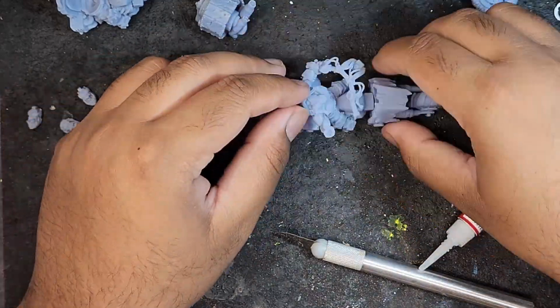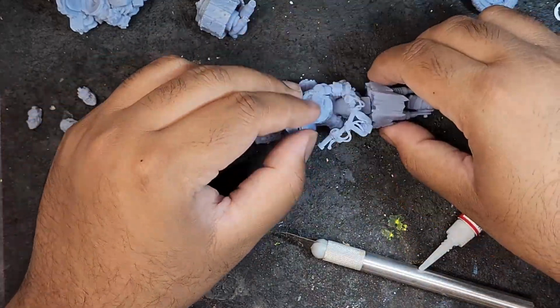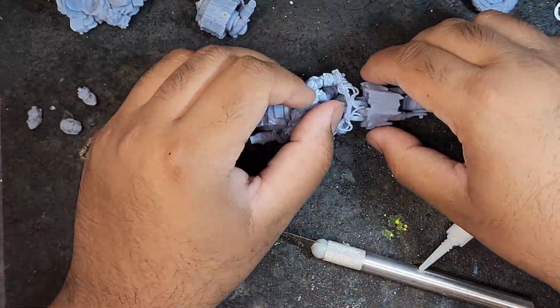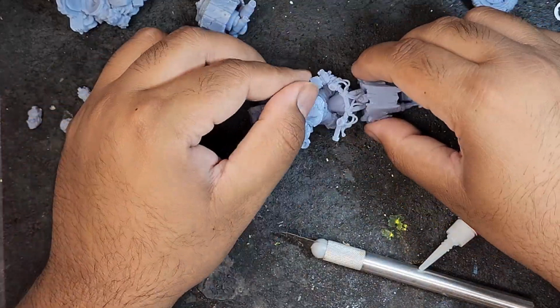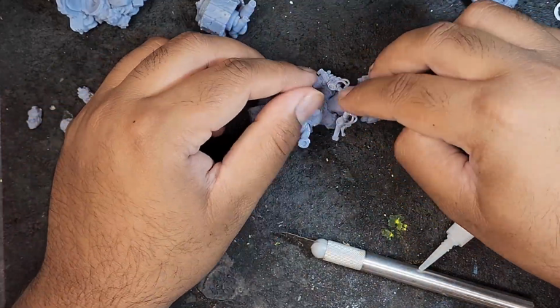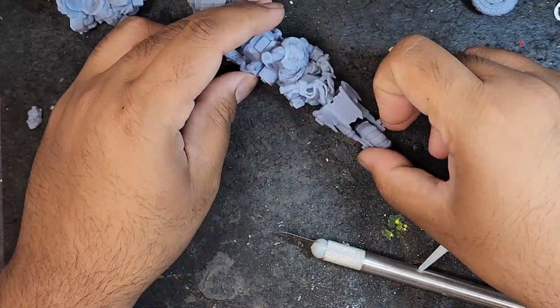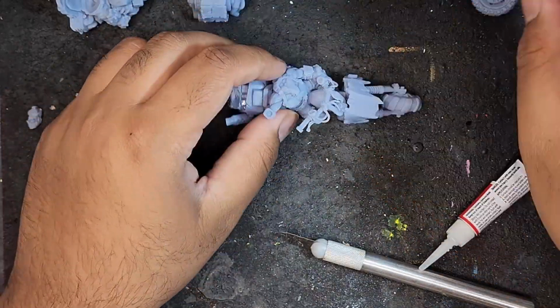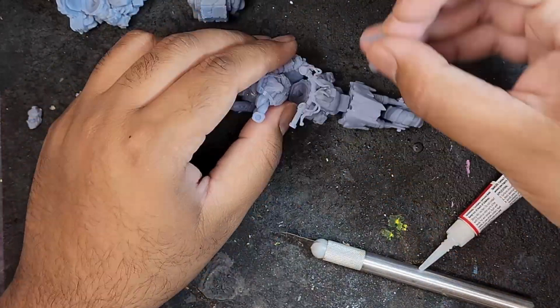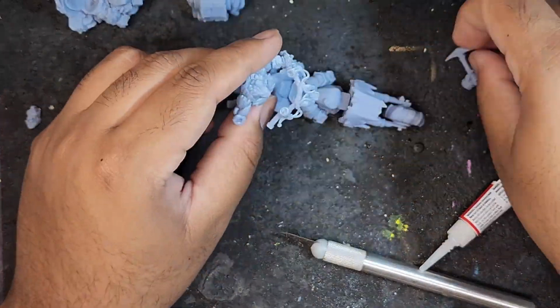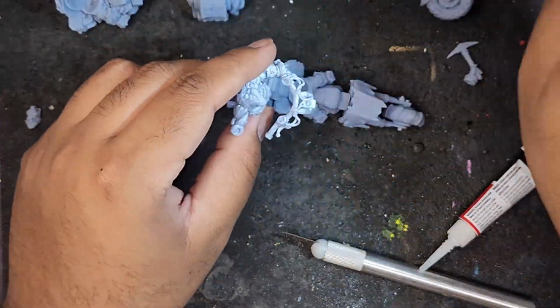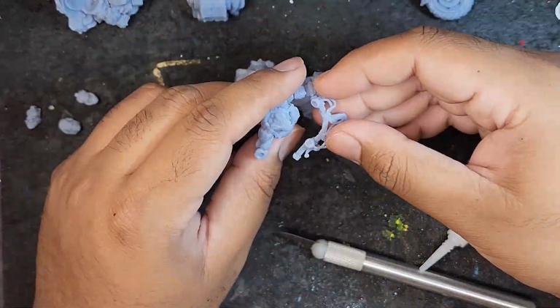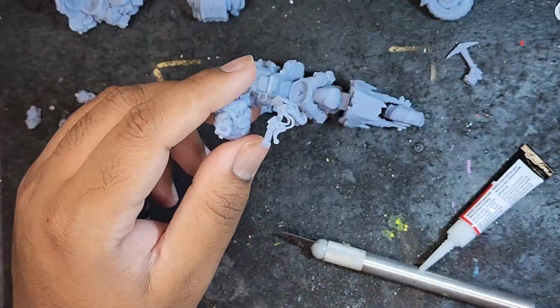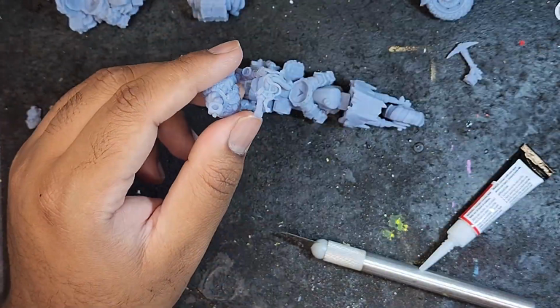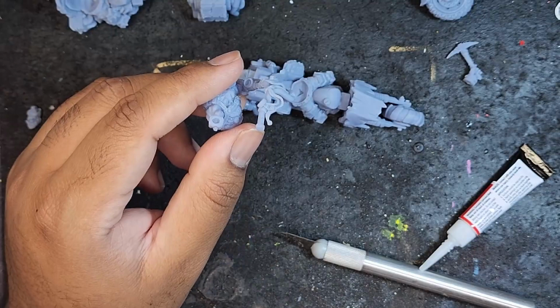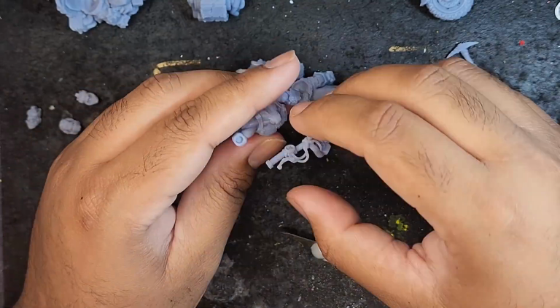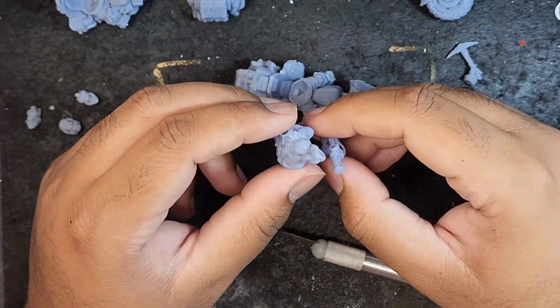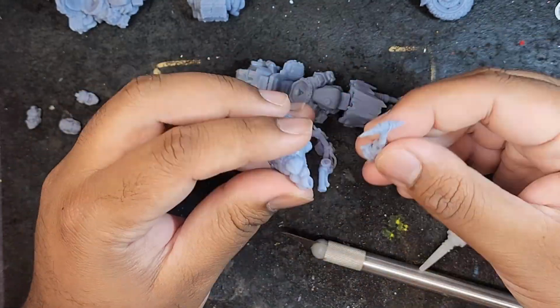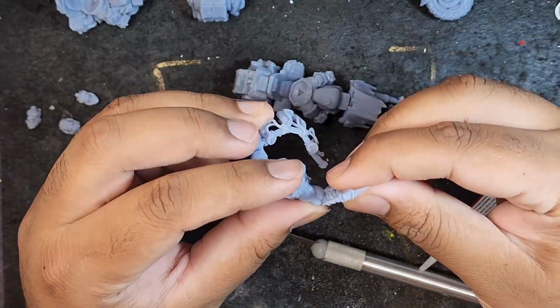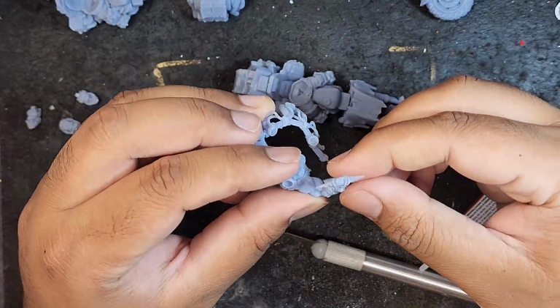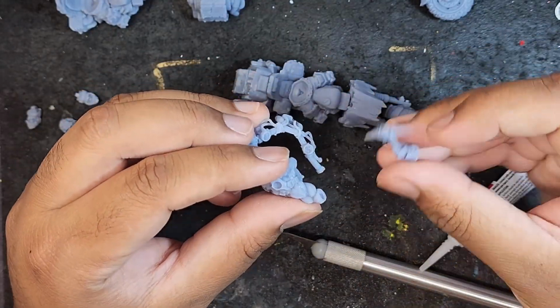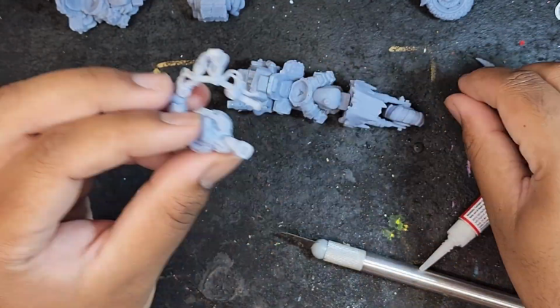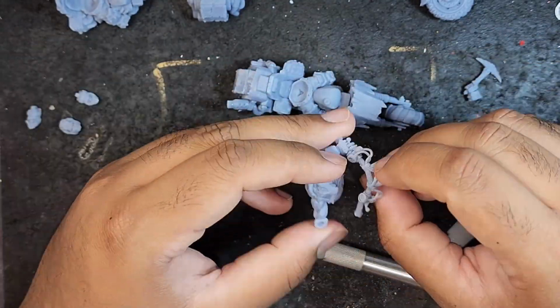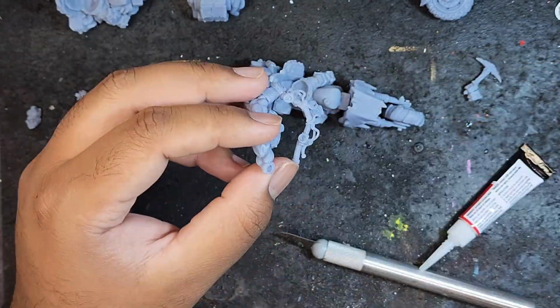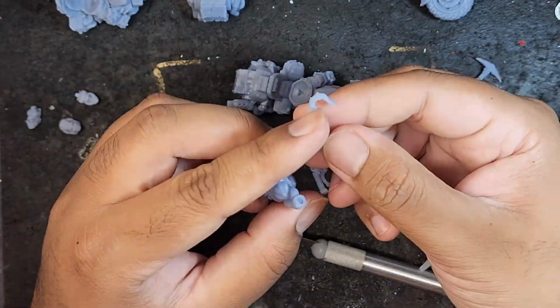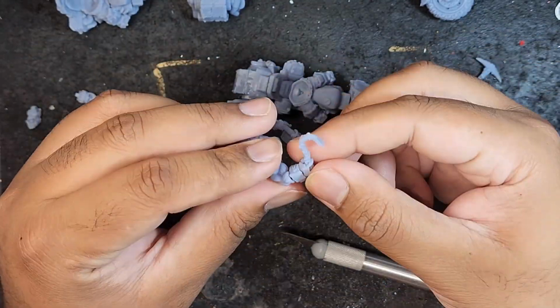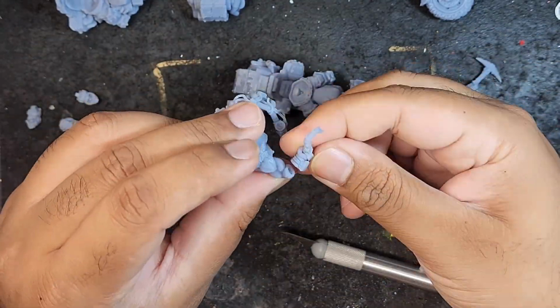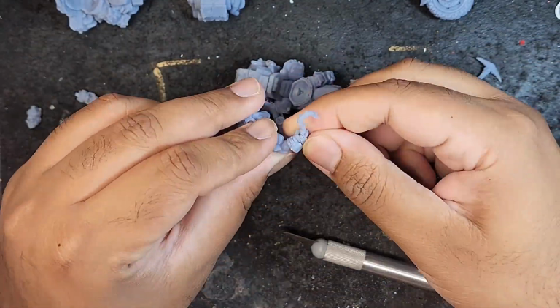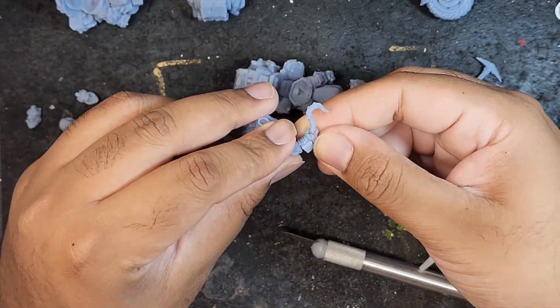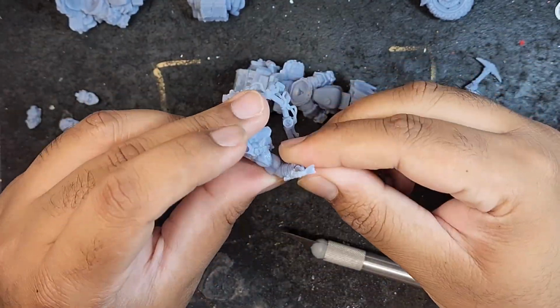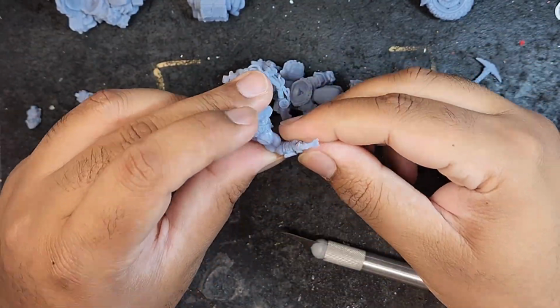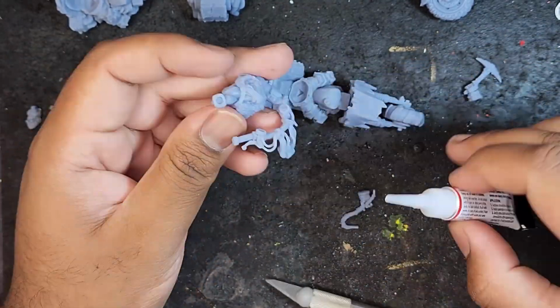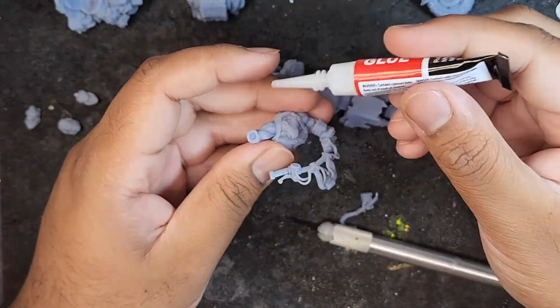Puppets War always have very good supports on their models, and these guys are no different. Supports came off very easily without any damage.